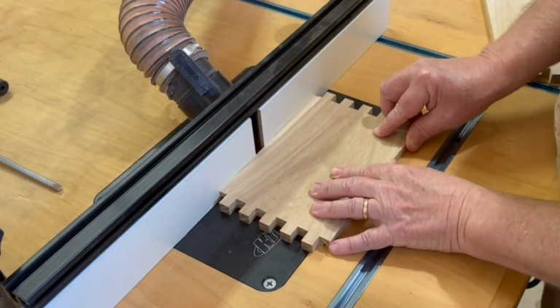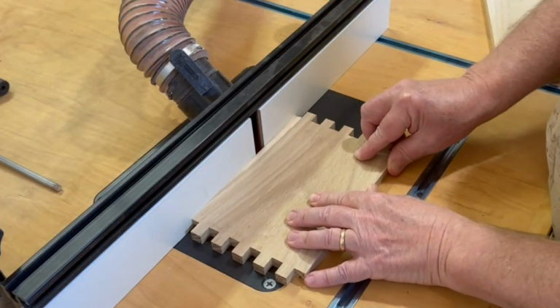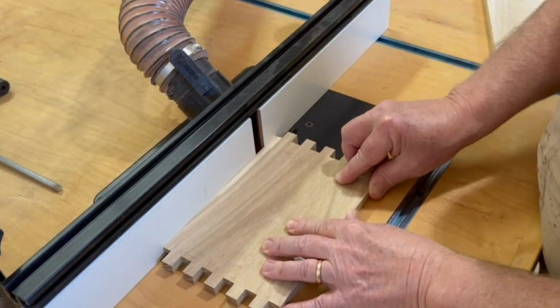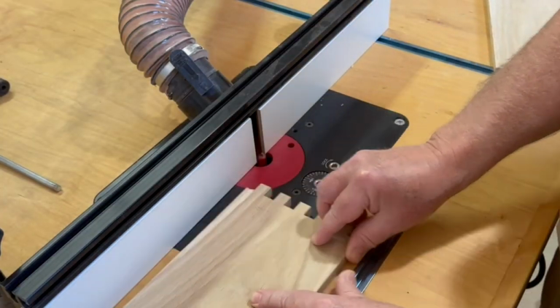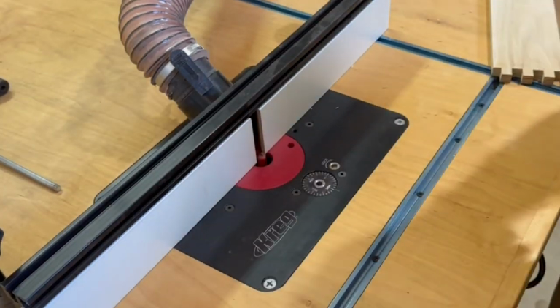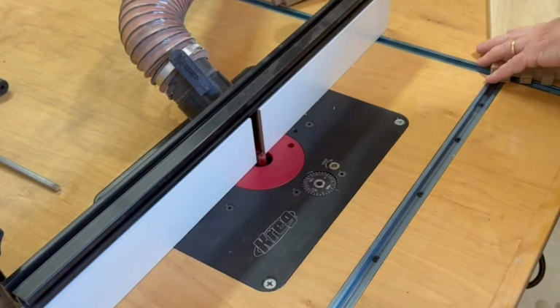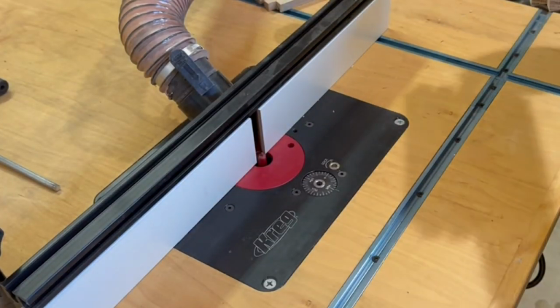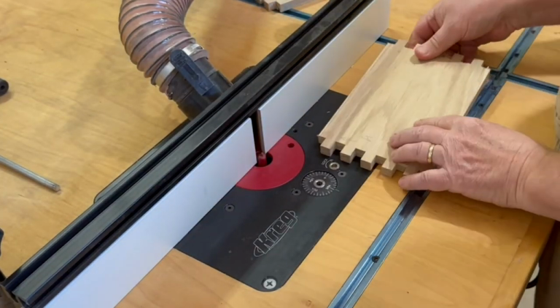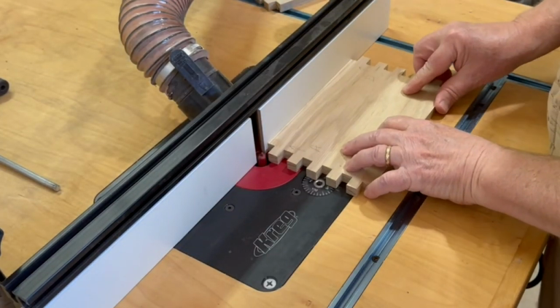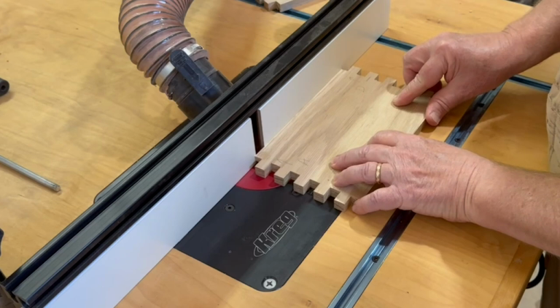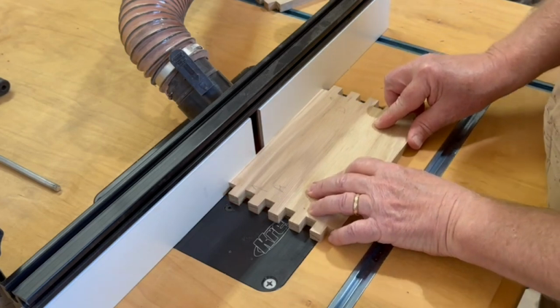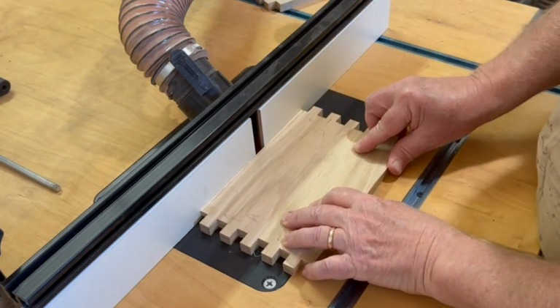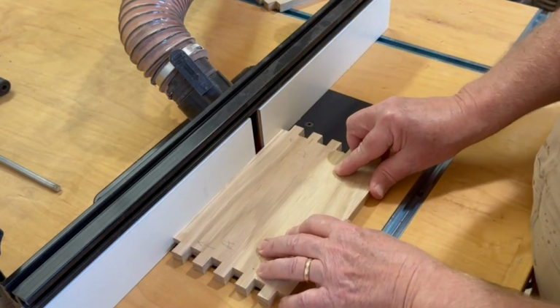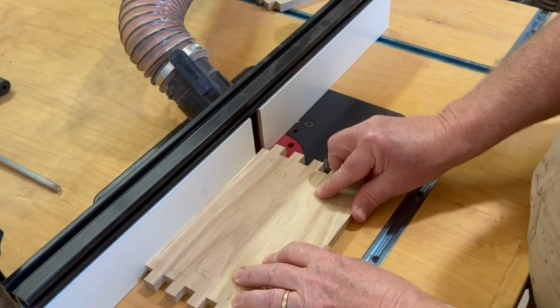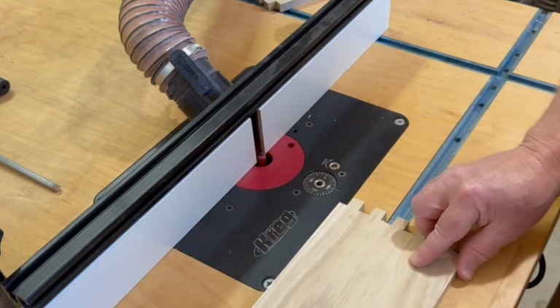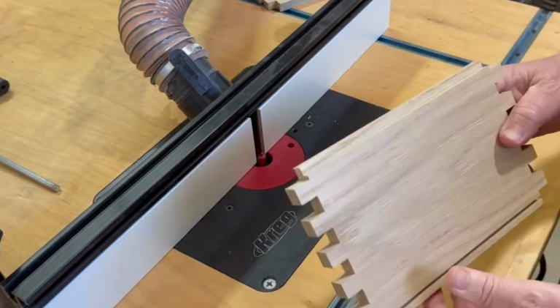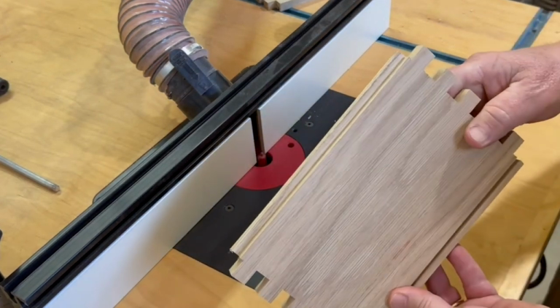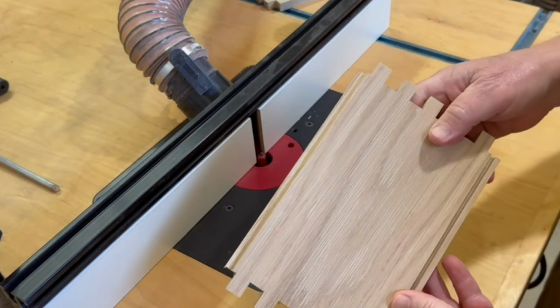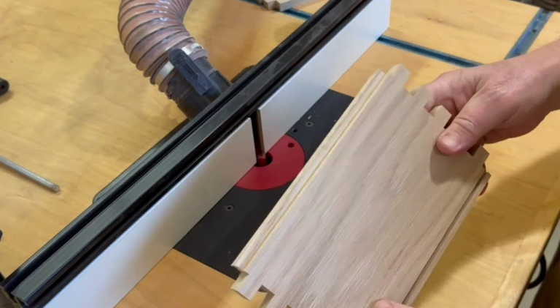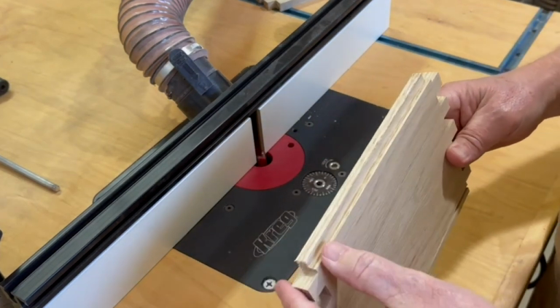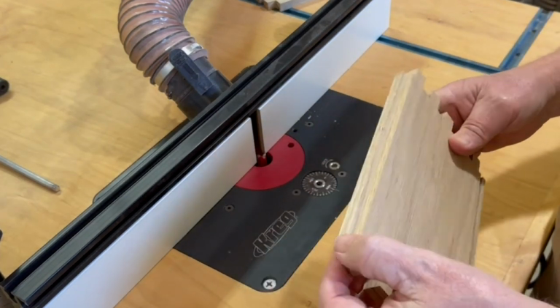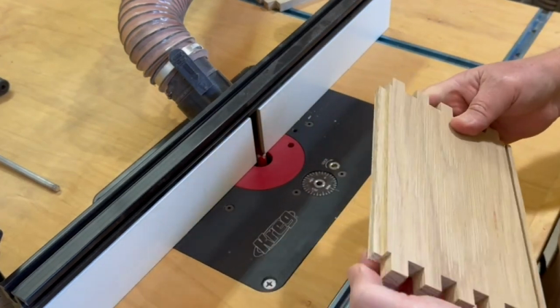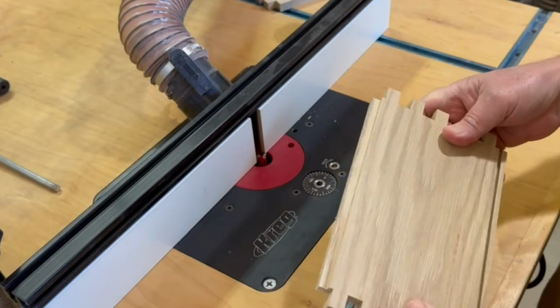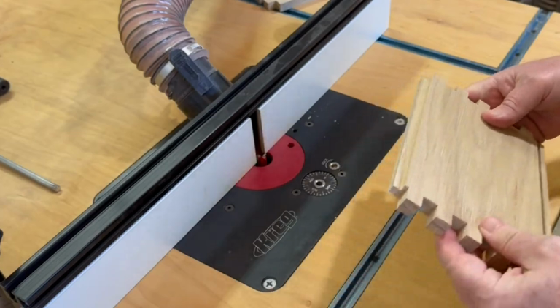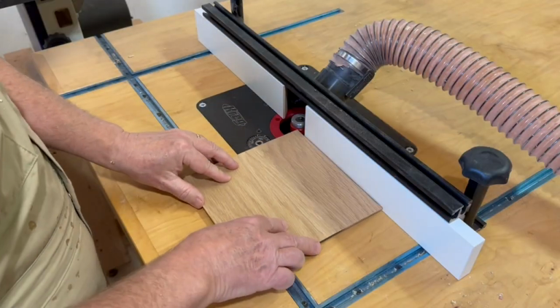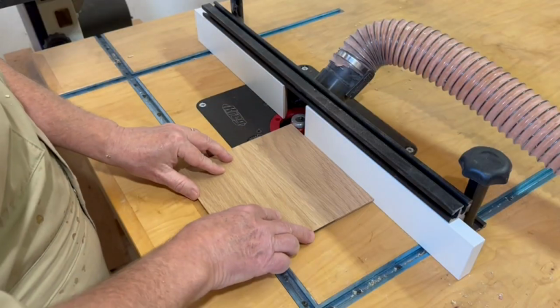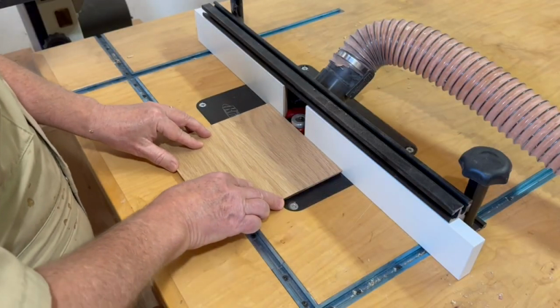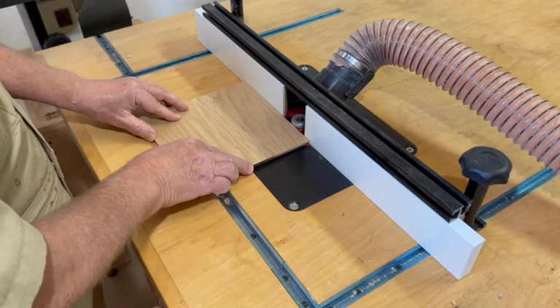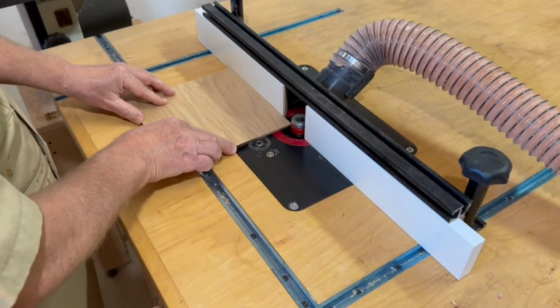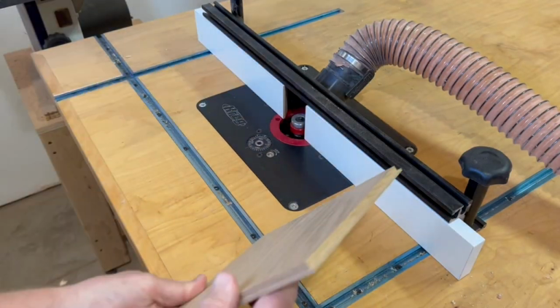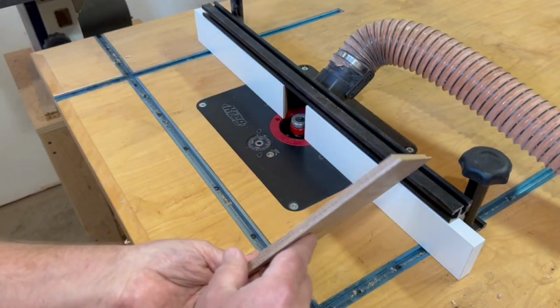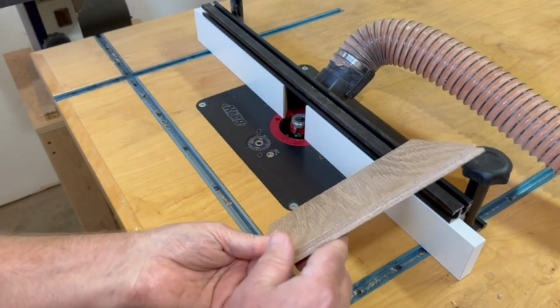To cut the slot for the padauk insert on the top I'm using a half inch straight bit on the router table. I cut the notch on the bottom panel with a rabbeting bit.